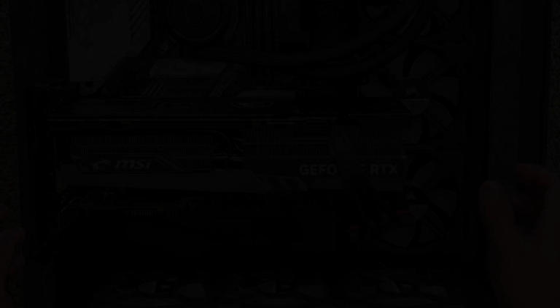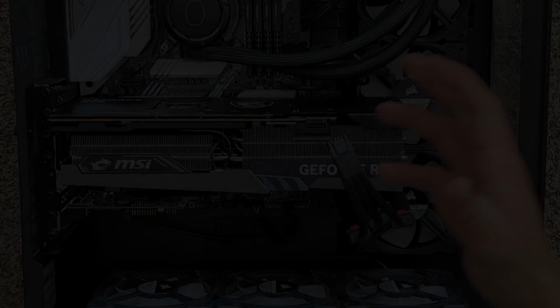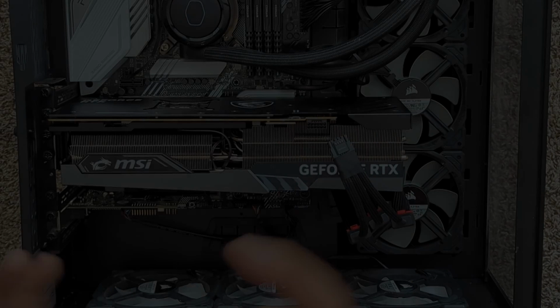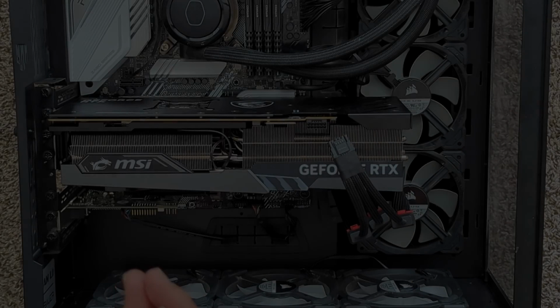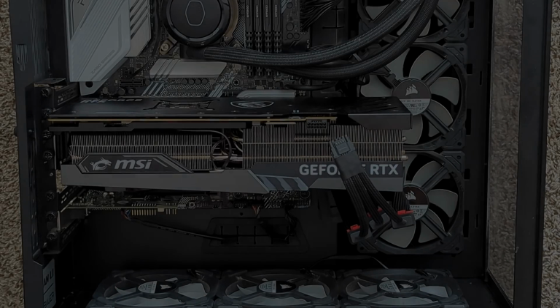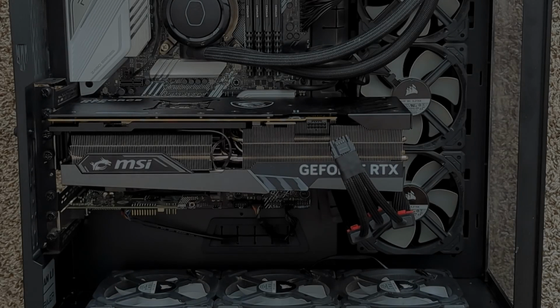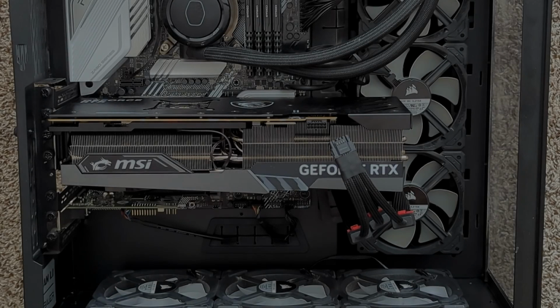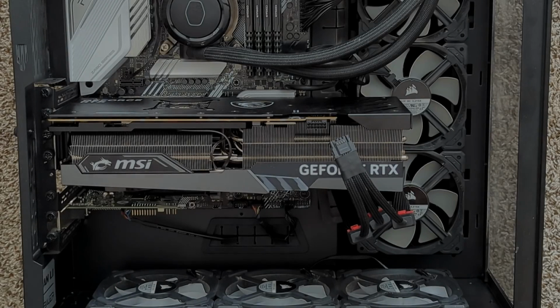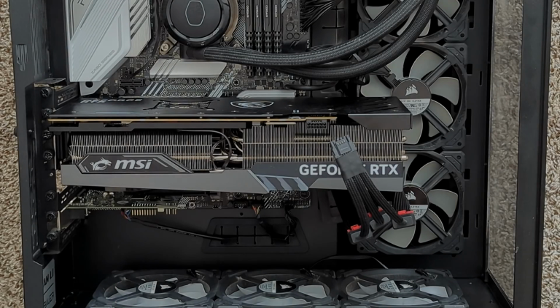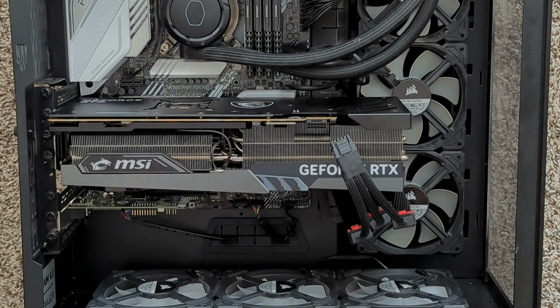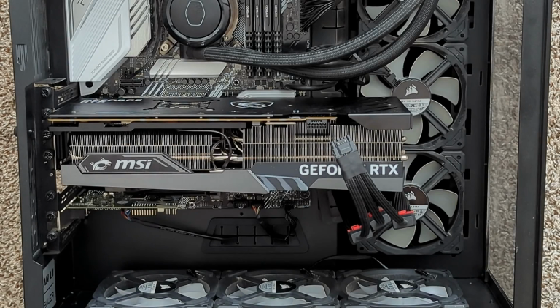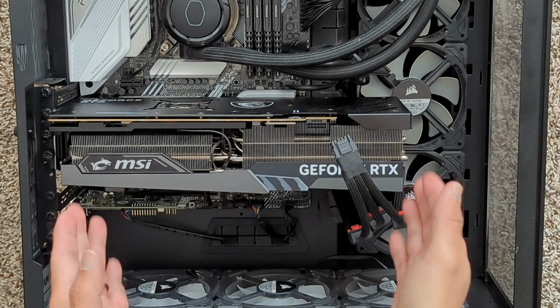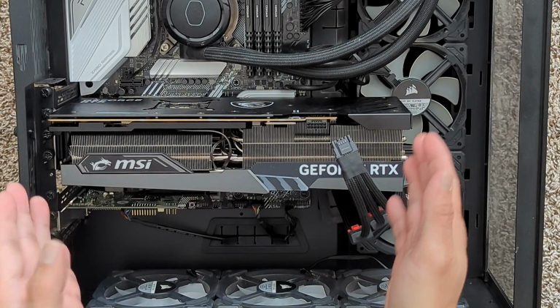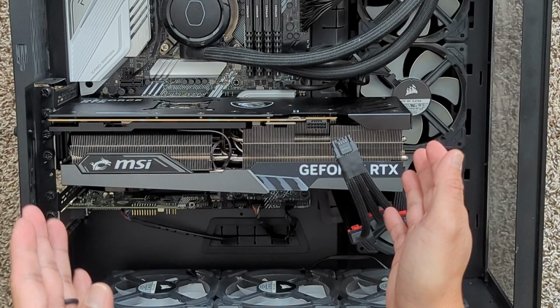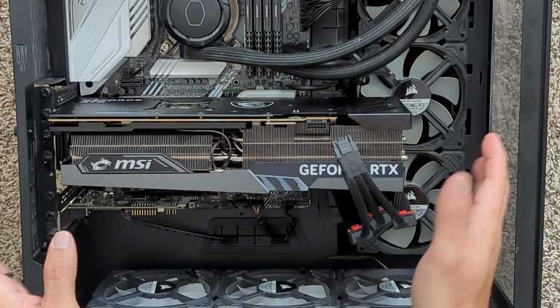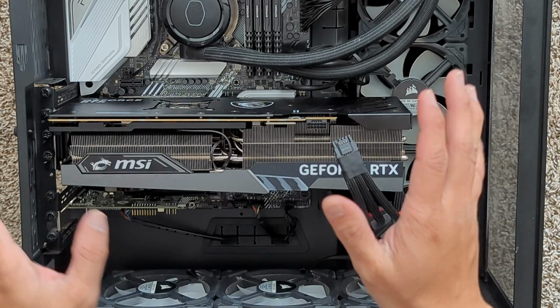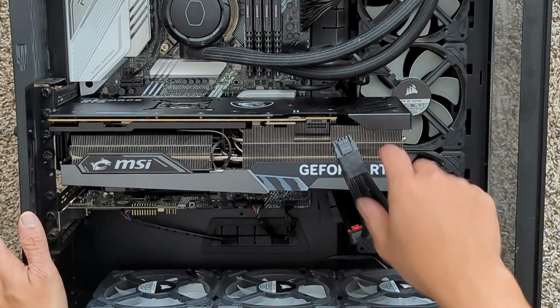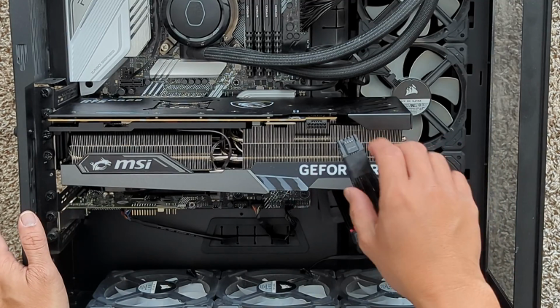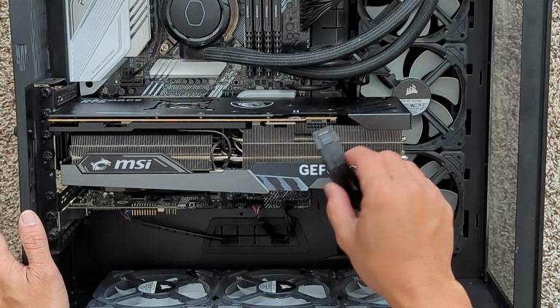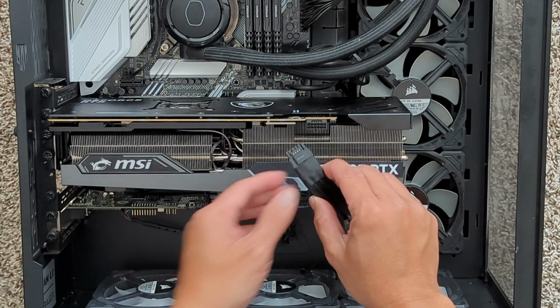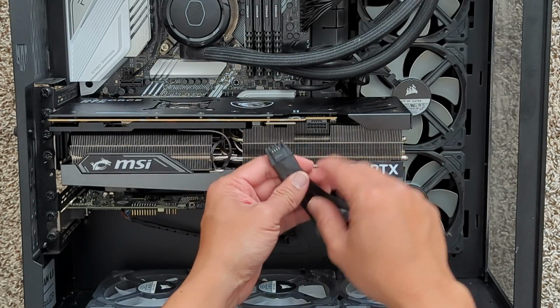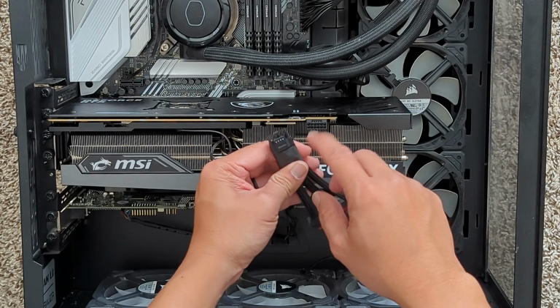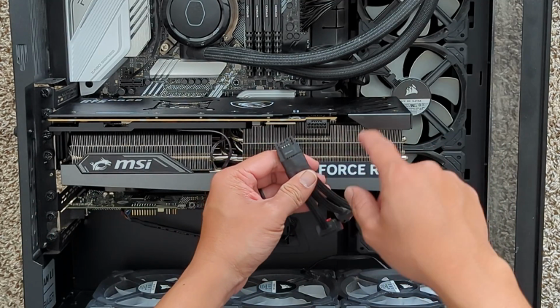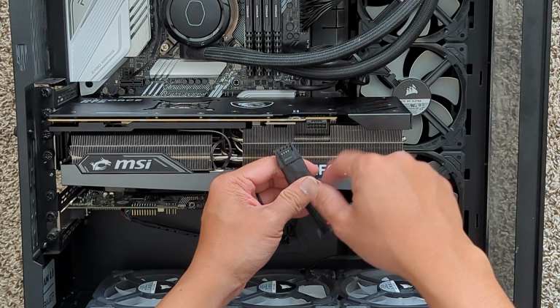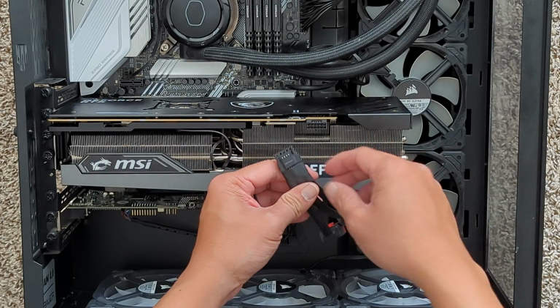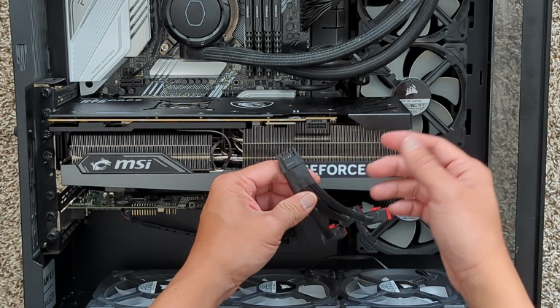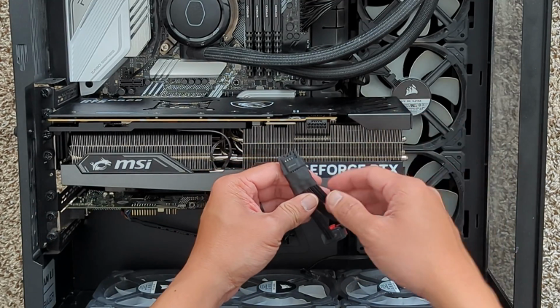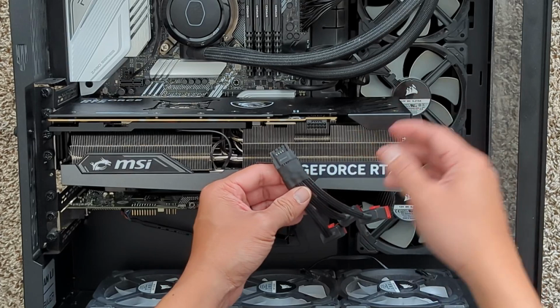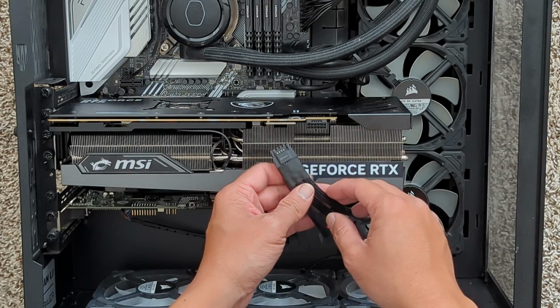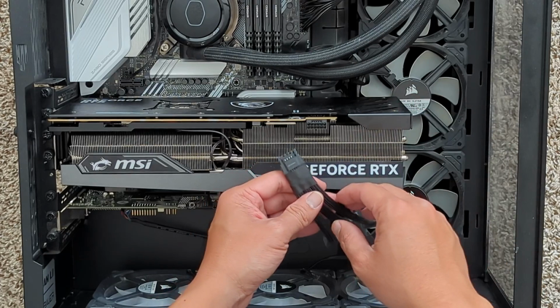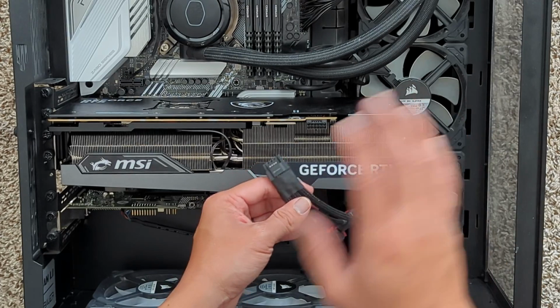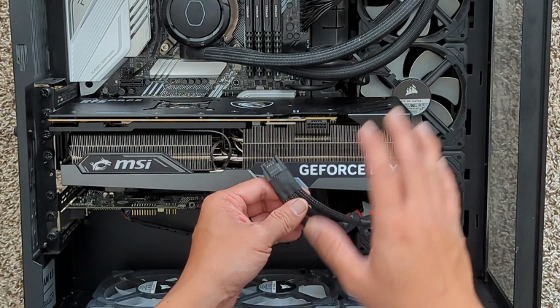Hey, what's going on y'all. Quick video — I've been getting a lot of questions about my MSI RTX 4090. I've had it for about a month or so and people have asked me about the cables, pretty much asking if it's heating up or blowing up or anything like that.